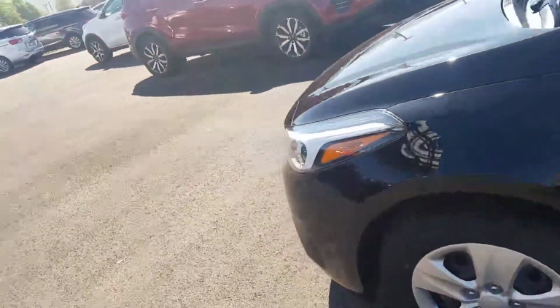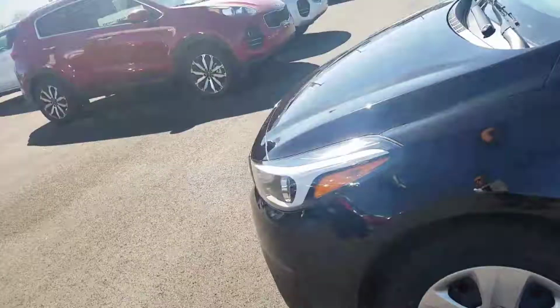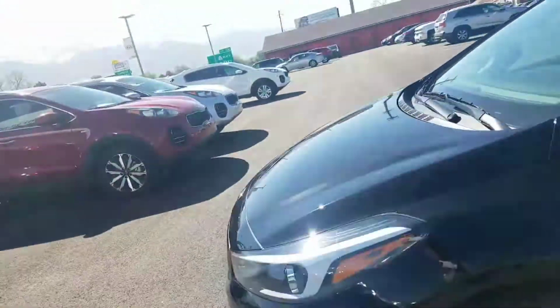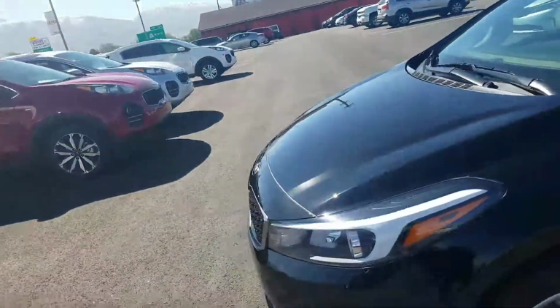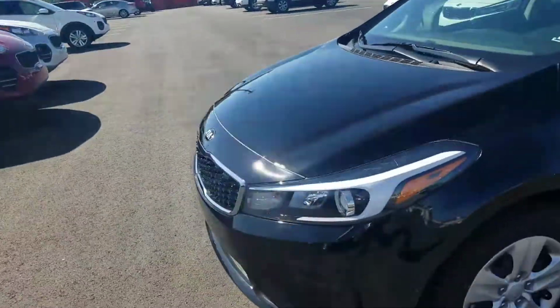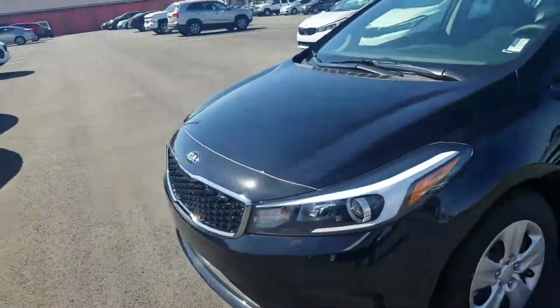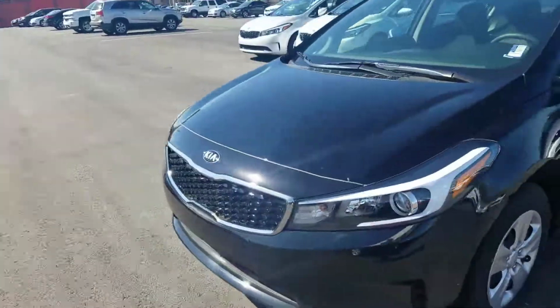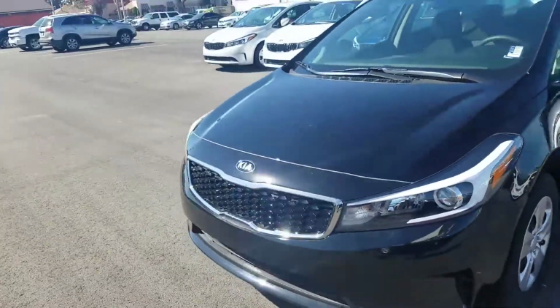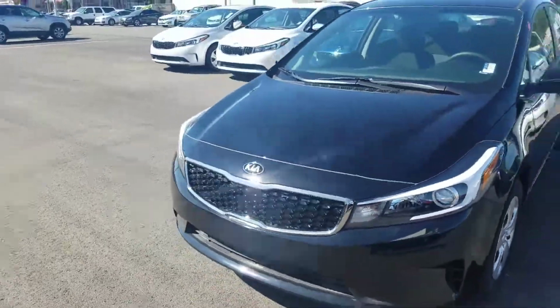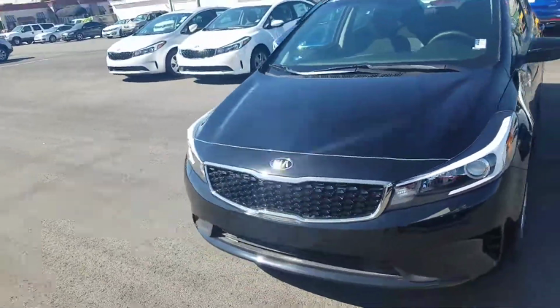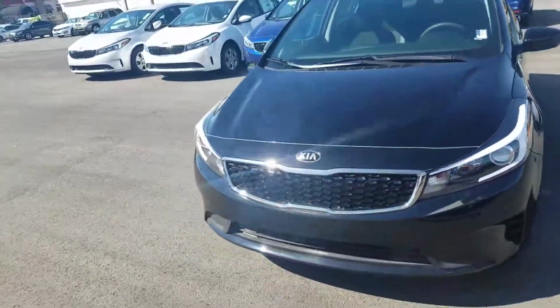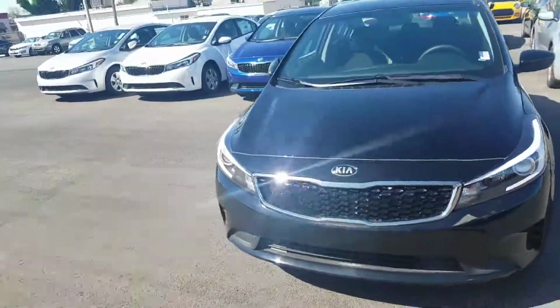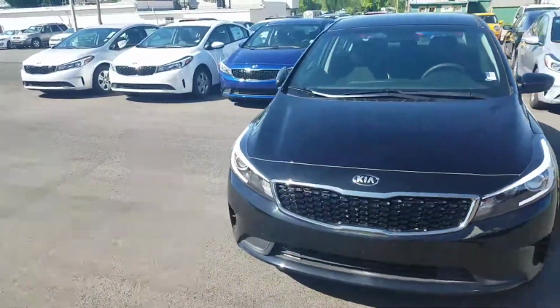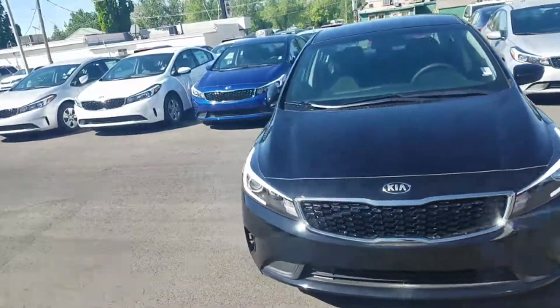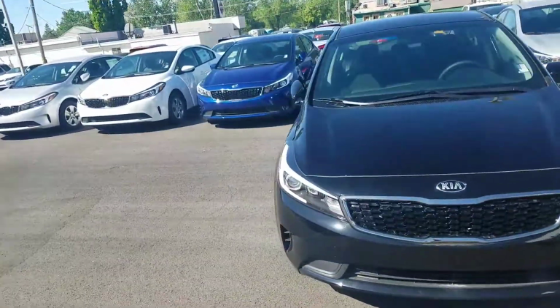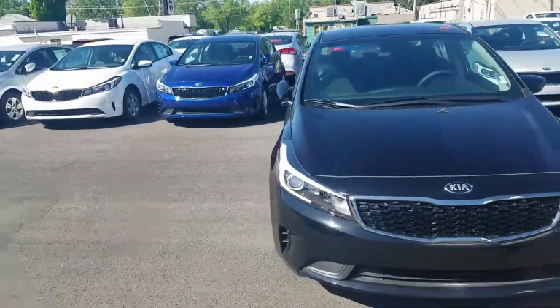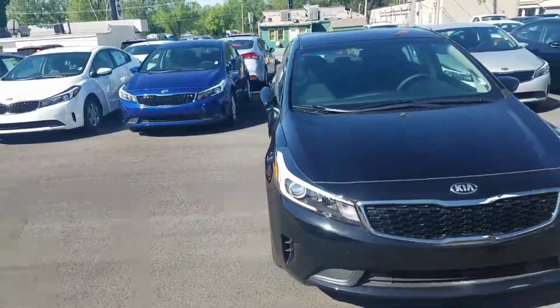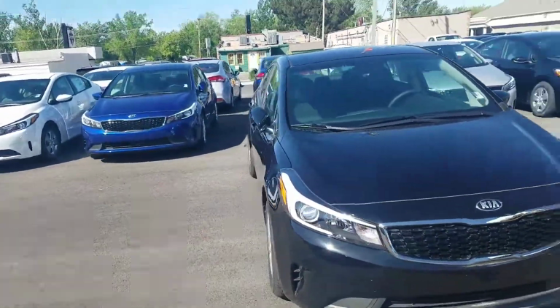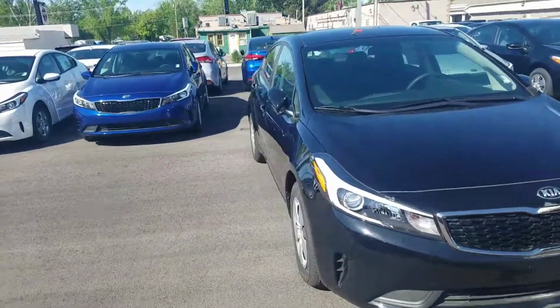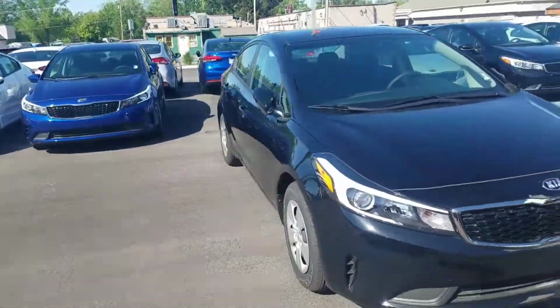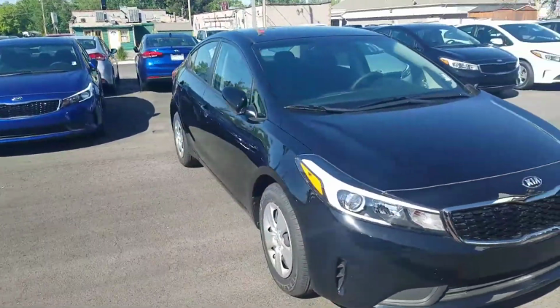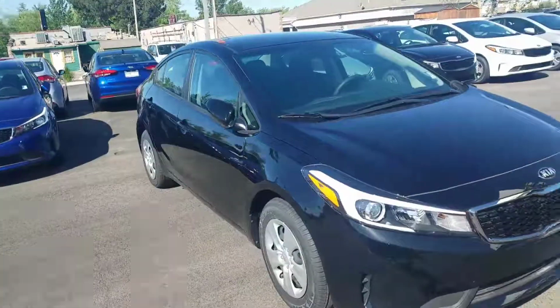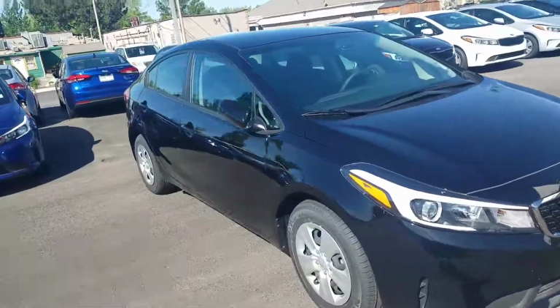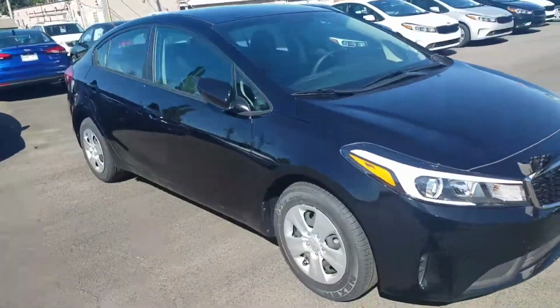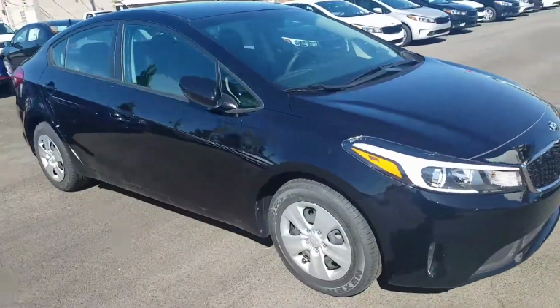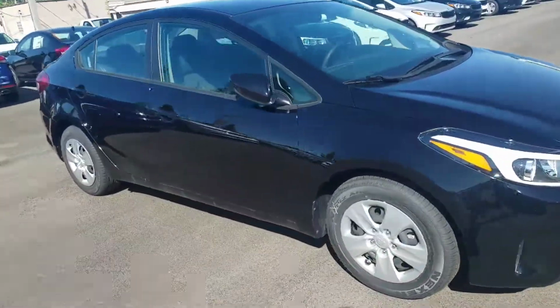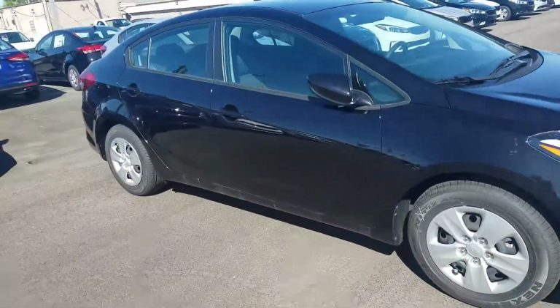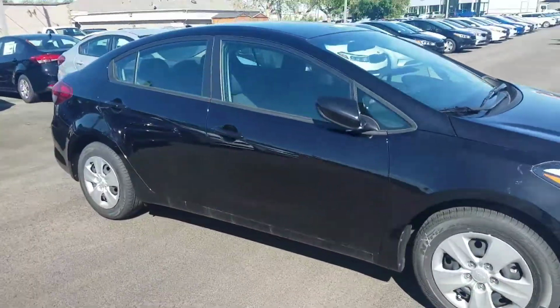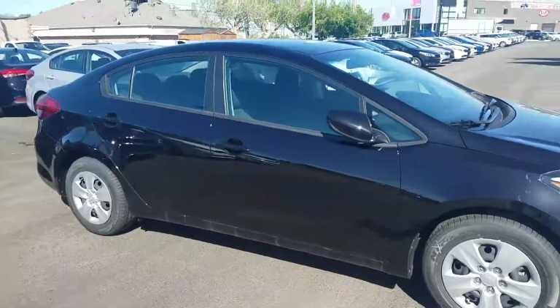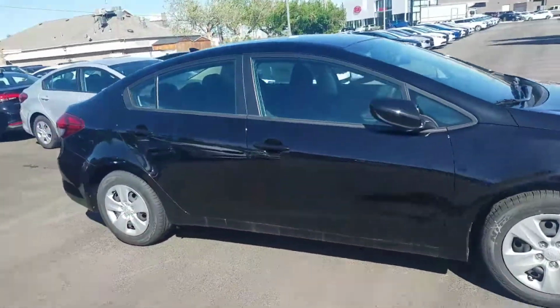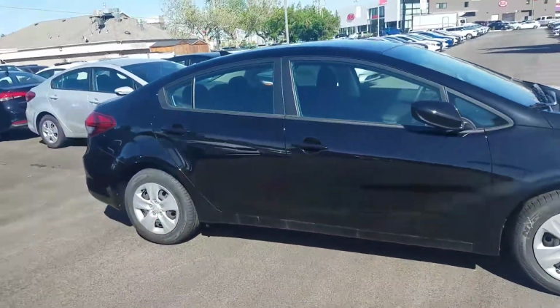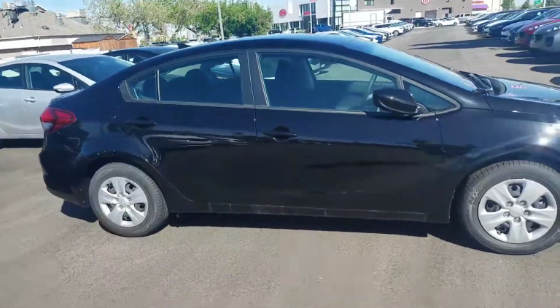All around look. Best warranty in the business — ten year, 100,000 miles. Completely redid the front nose. There's your all around look.